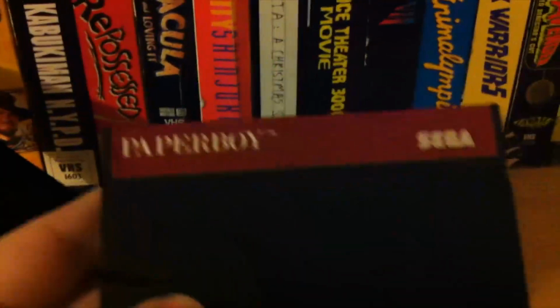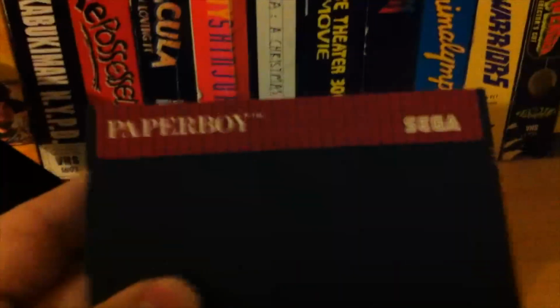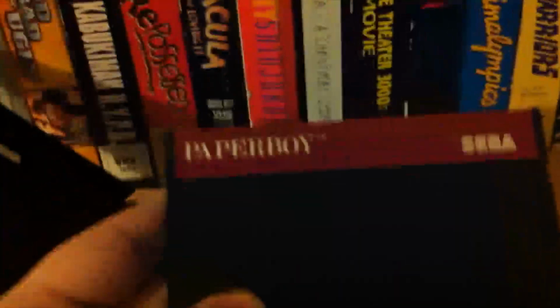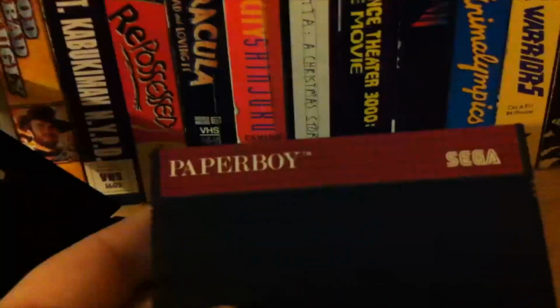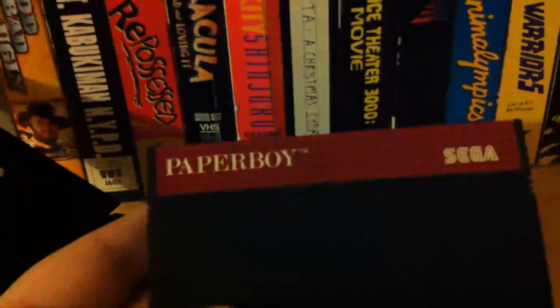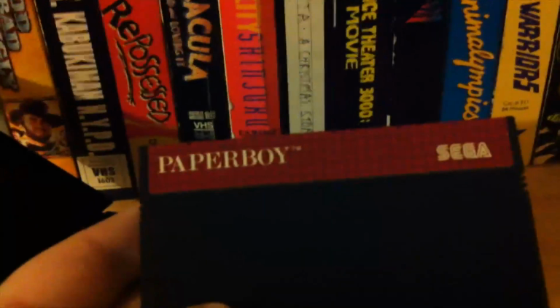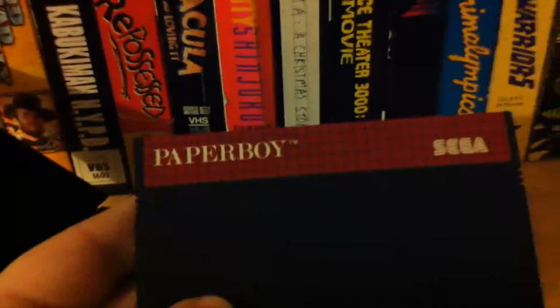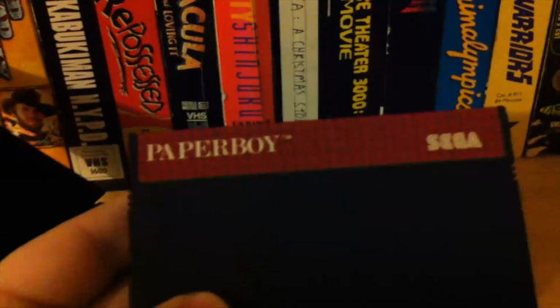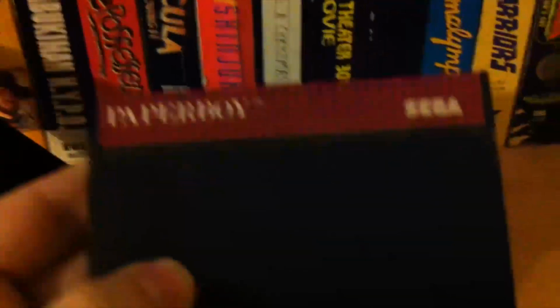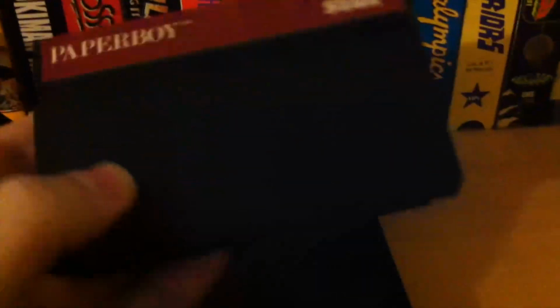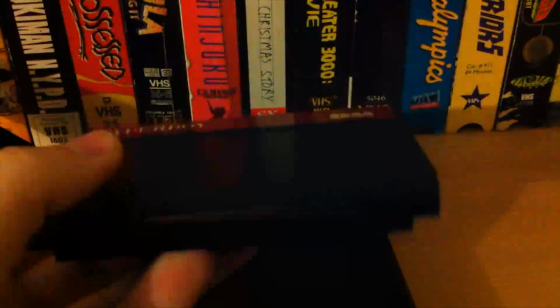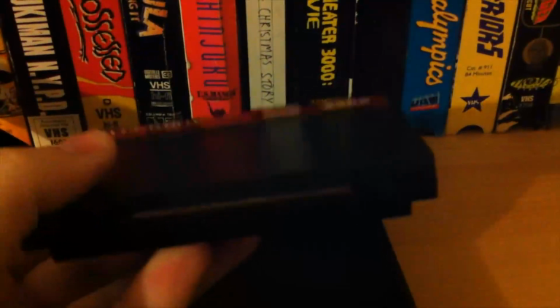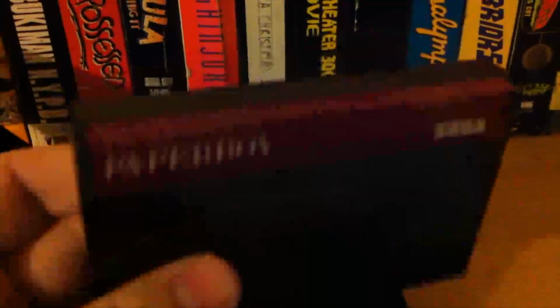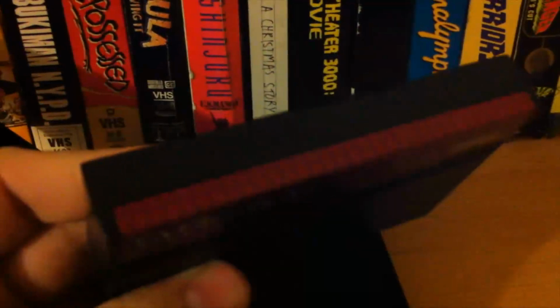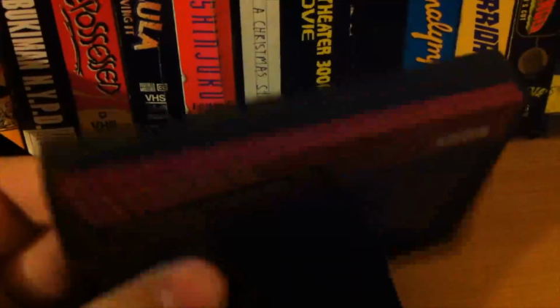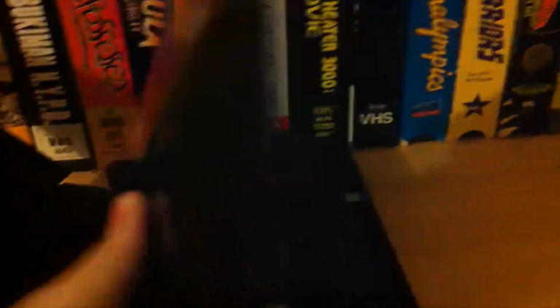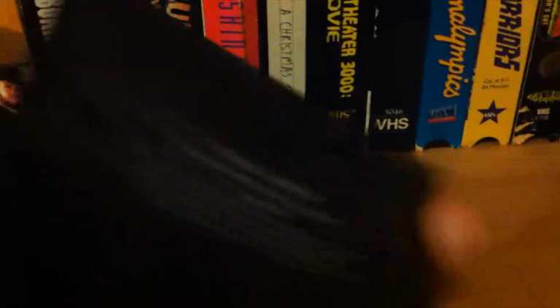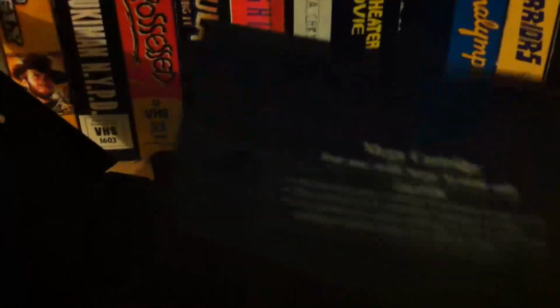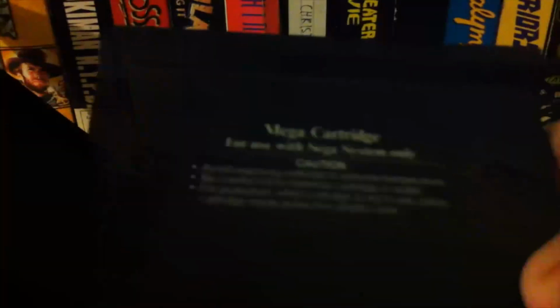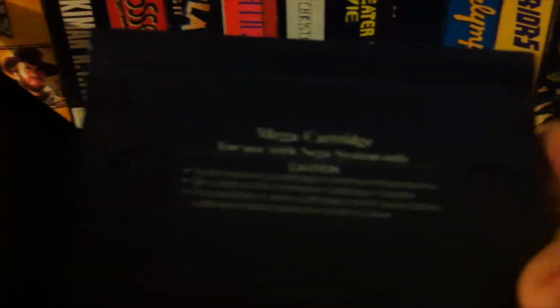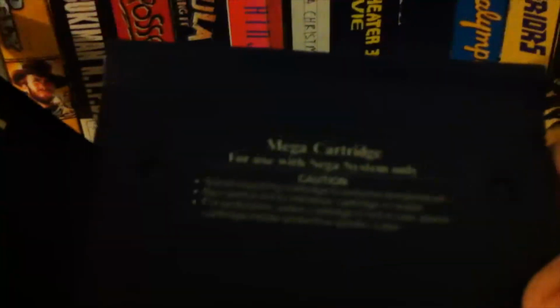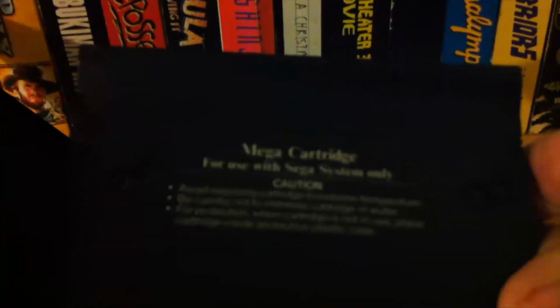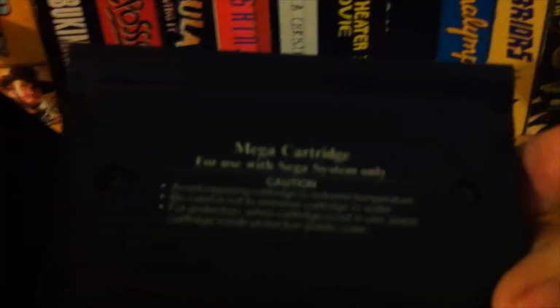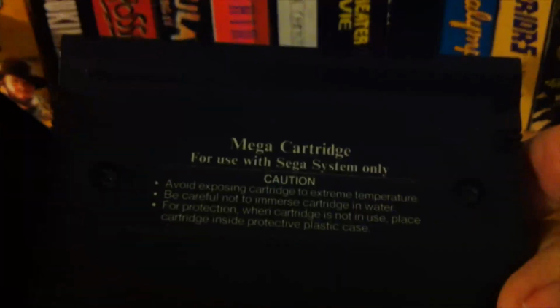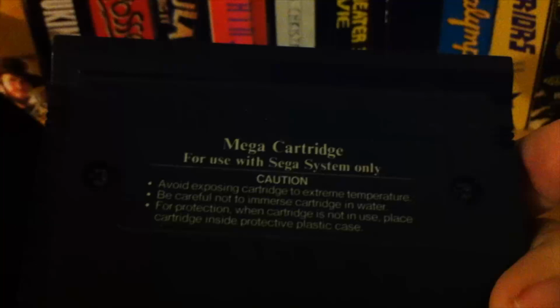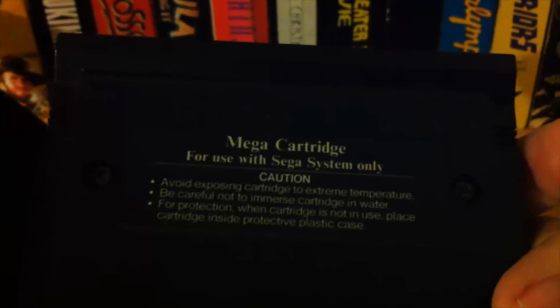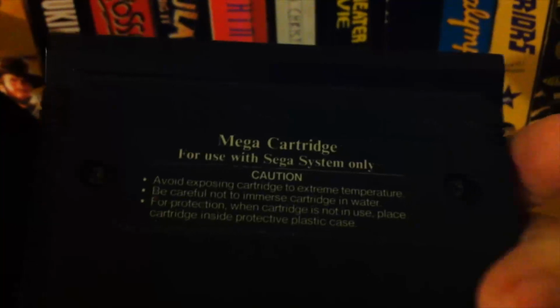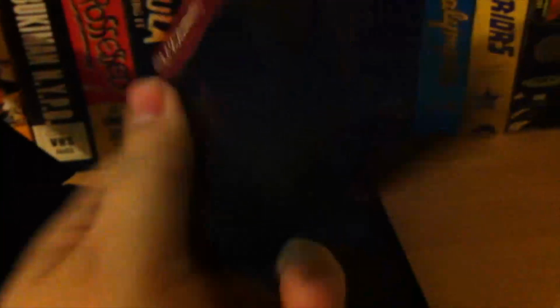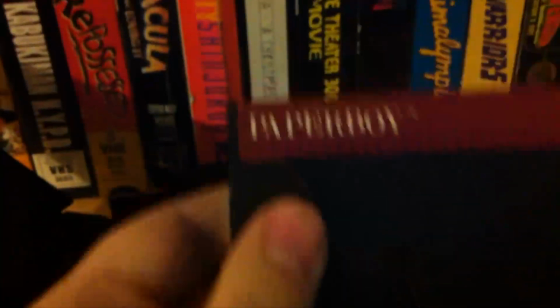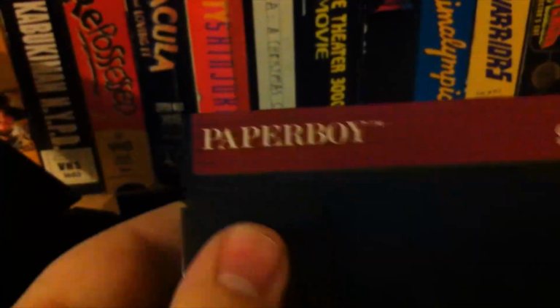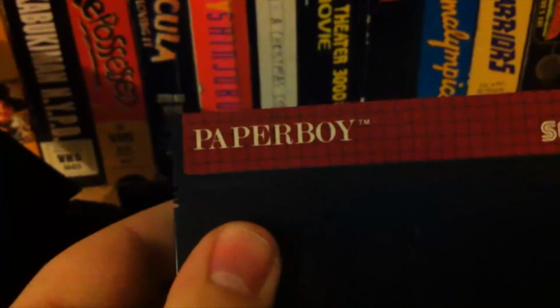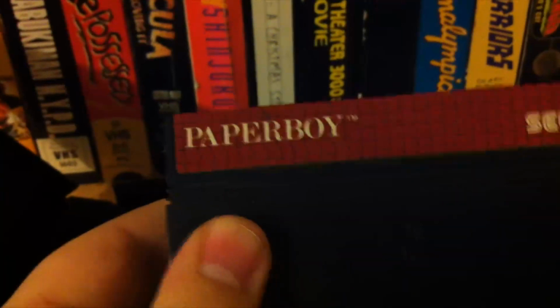There's the cartridge. Looks like pretty much every Master System cartridge. On the back, it's got the normal — only use it with the Sega System. Don't try to put this in your Nintendo.